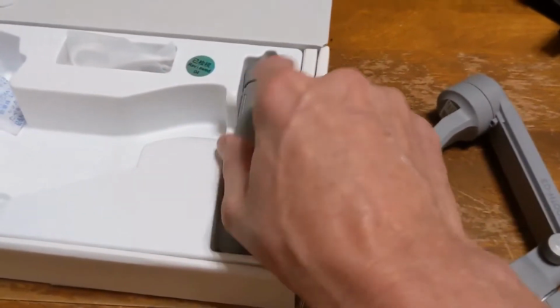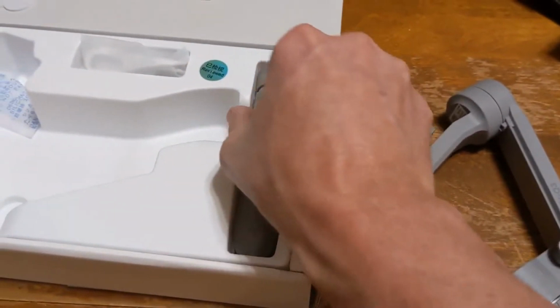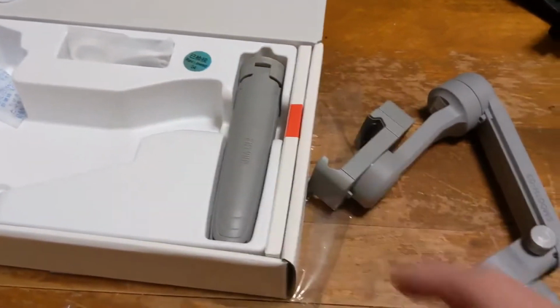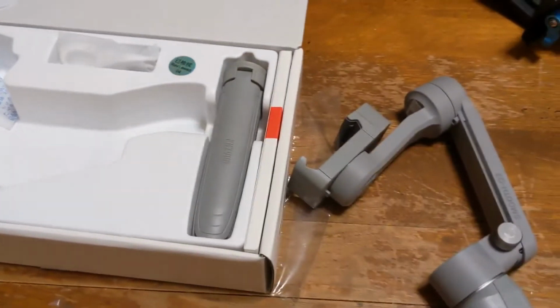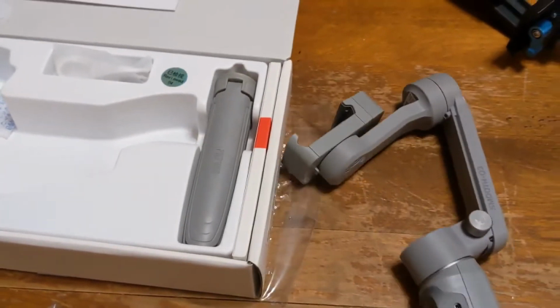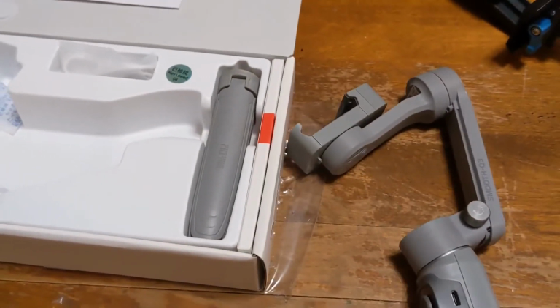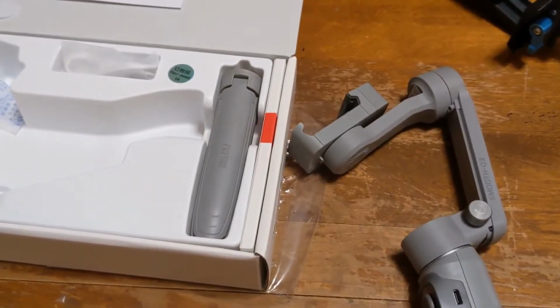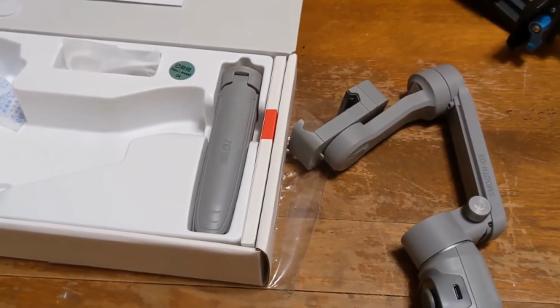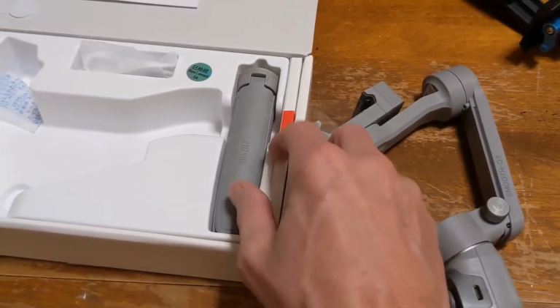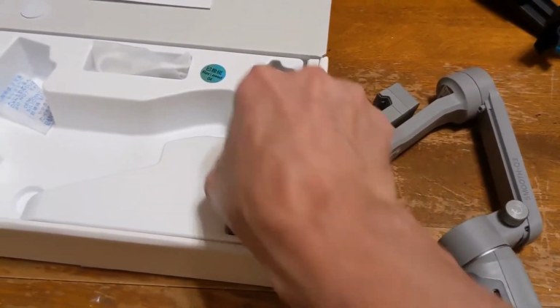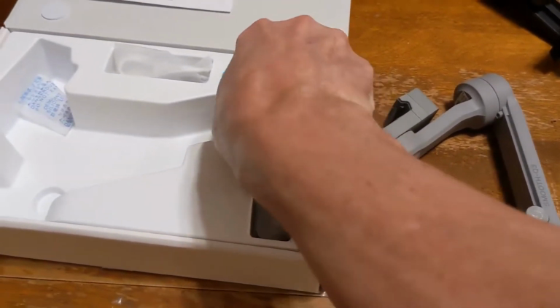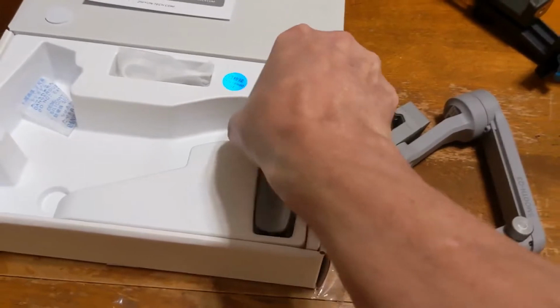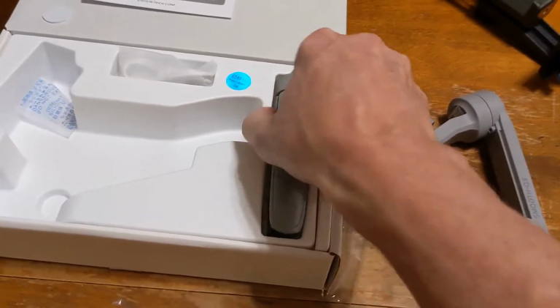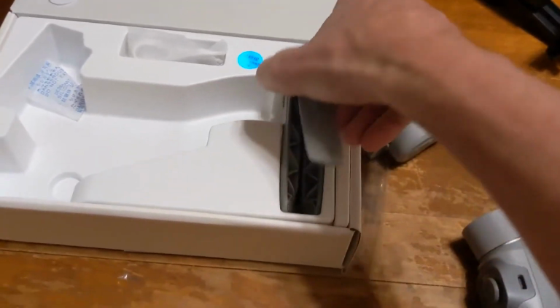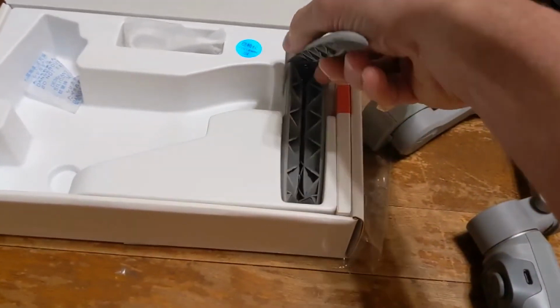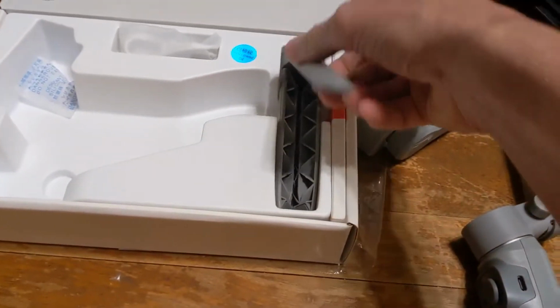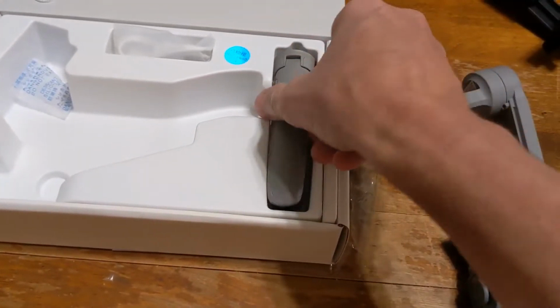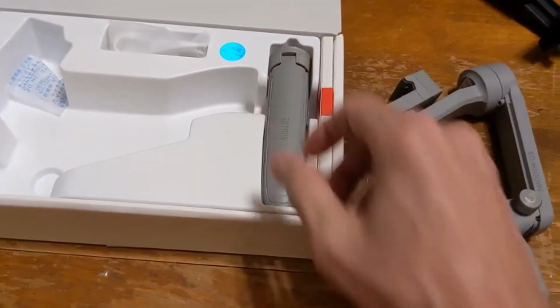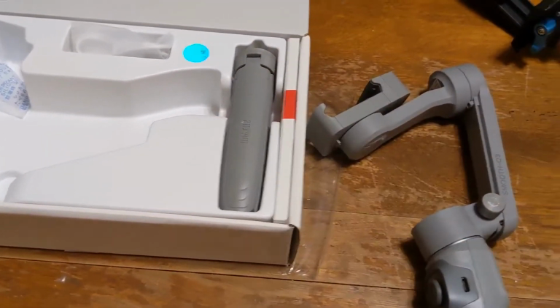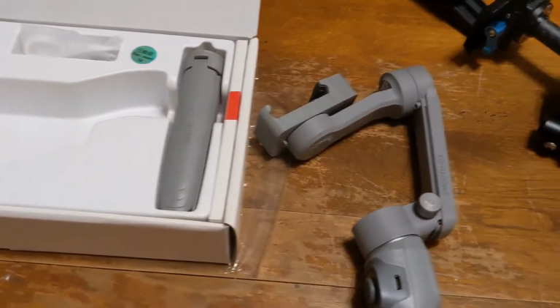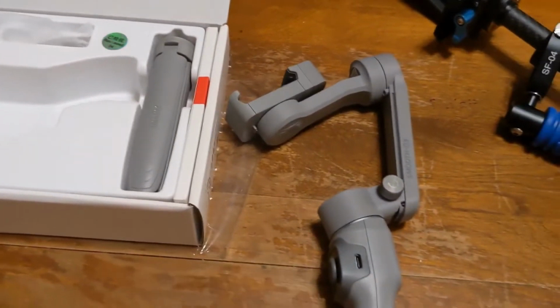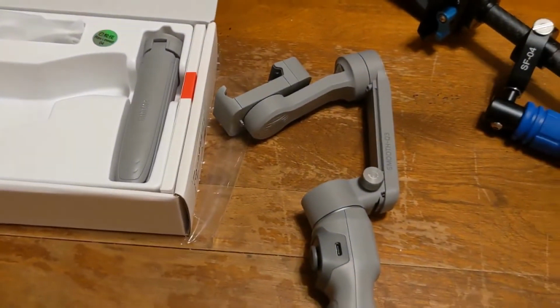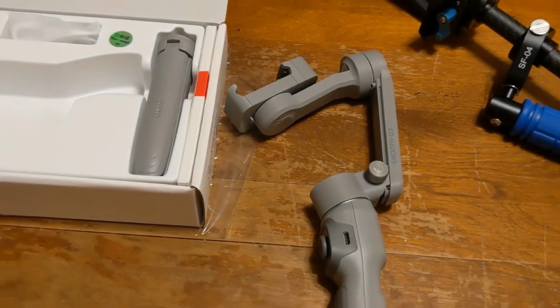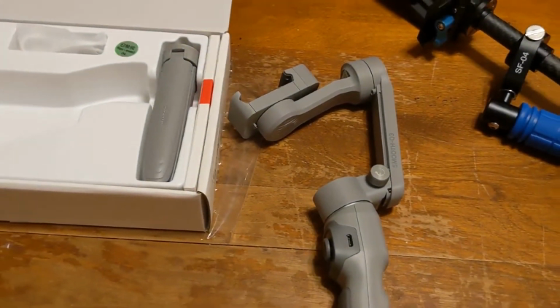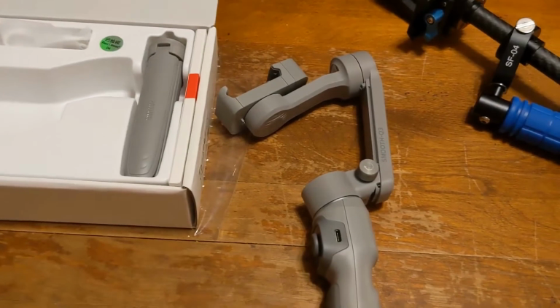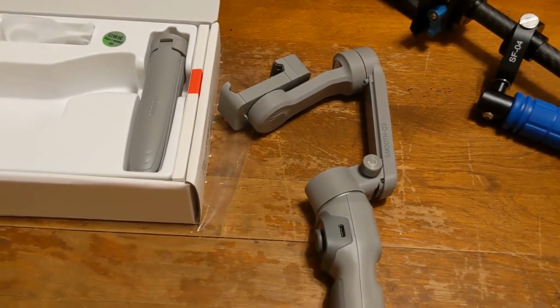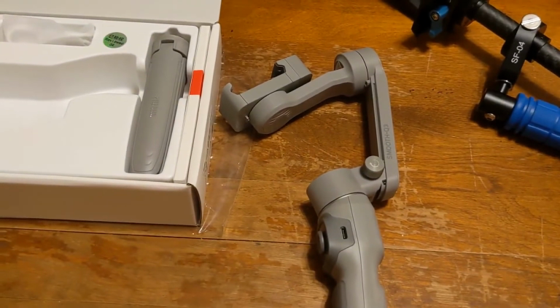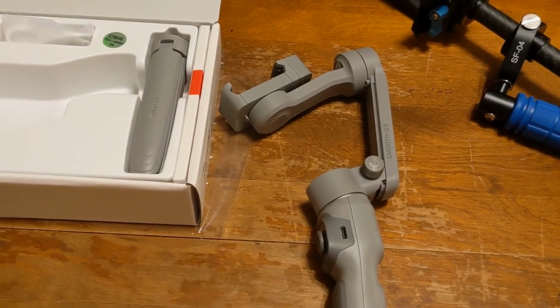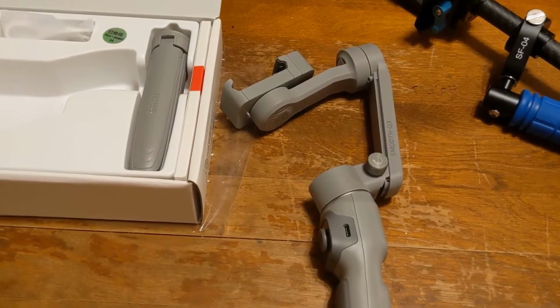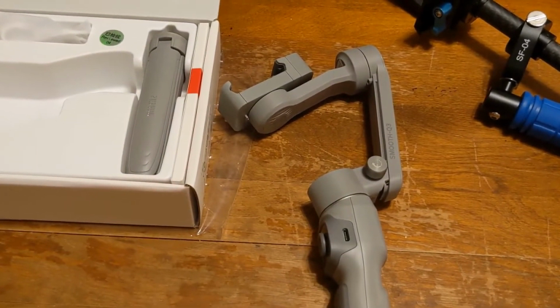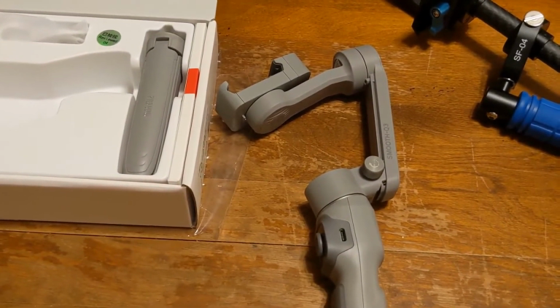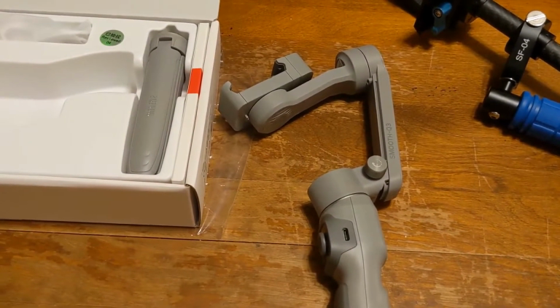It does come with a stand that you can screw into the bottom, which is really awesome — it just flips out so easy to use. But the main thing we're going to be focusing on in this video is how the gimbal itself works.